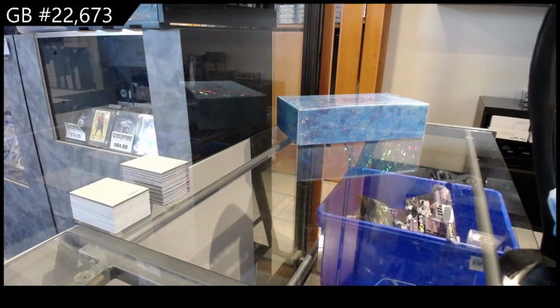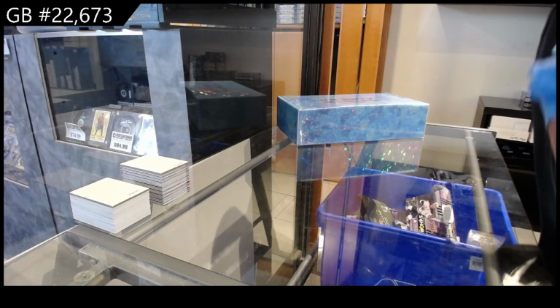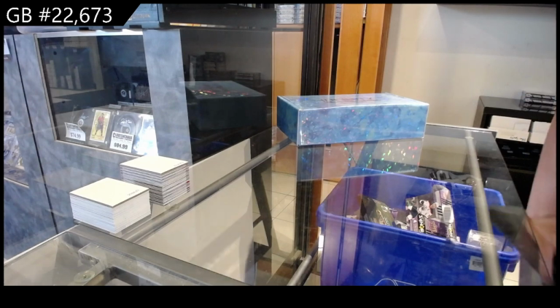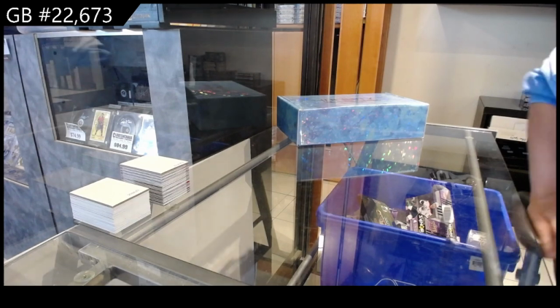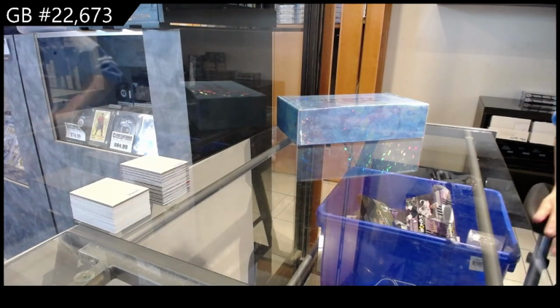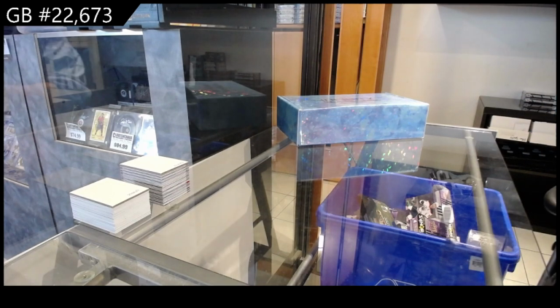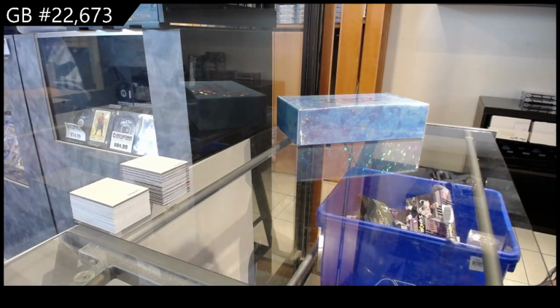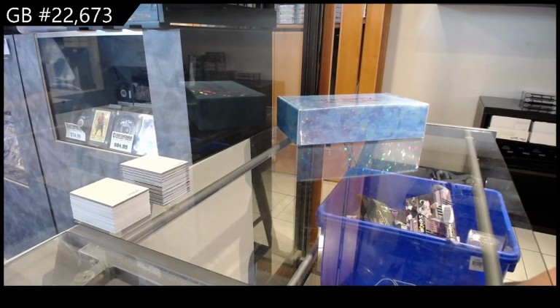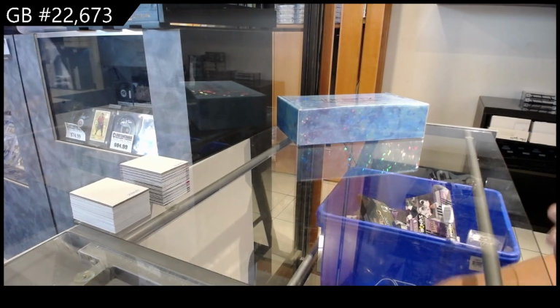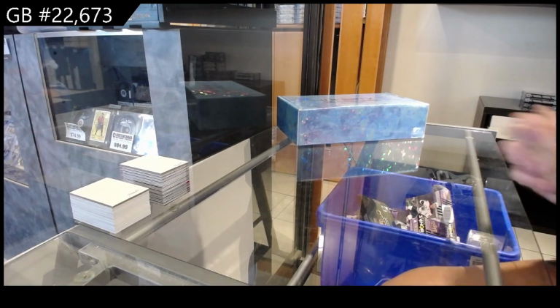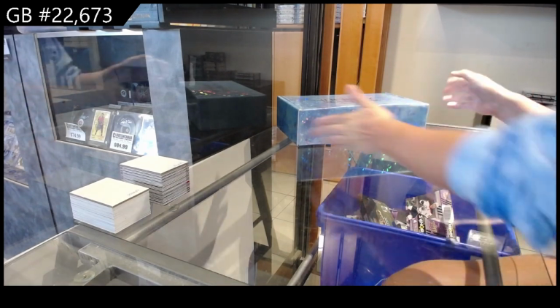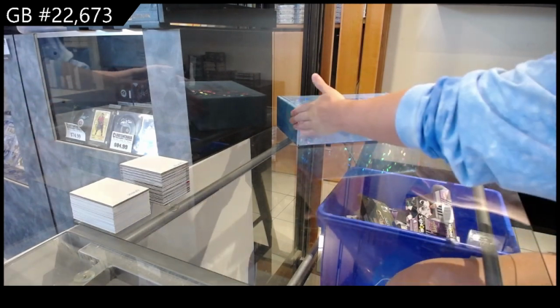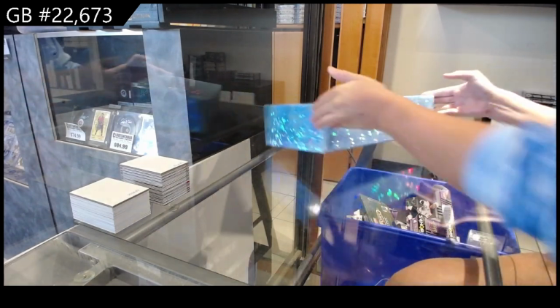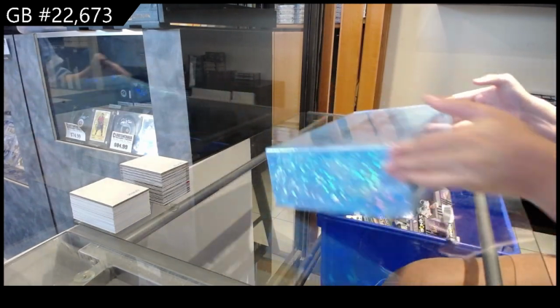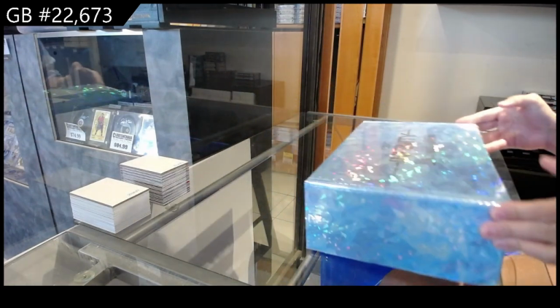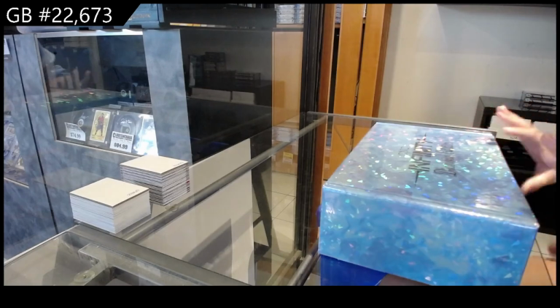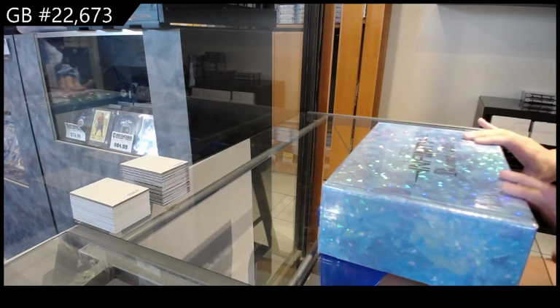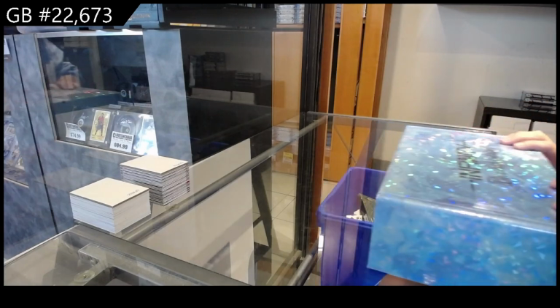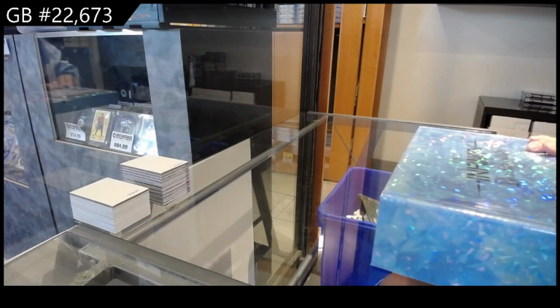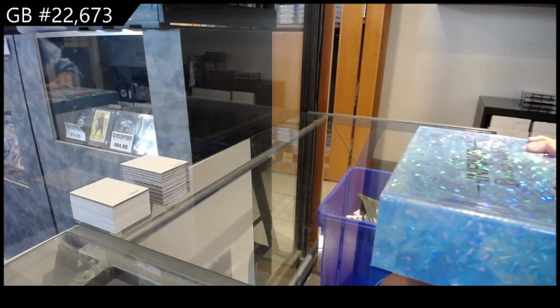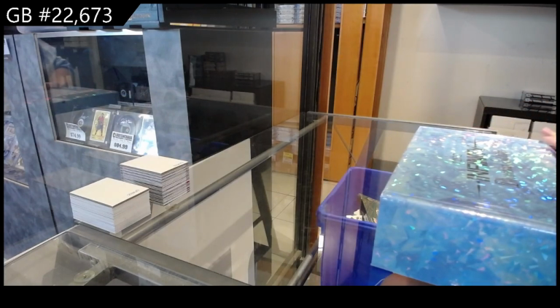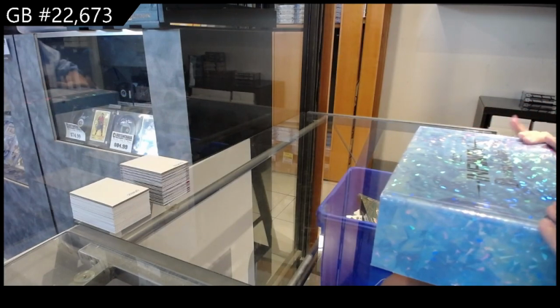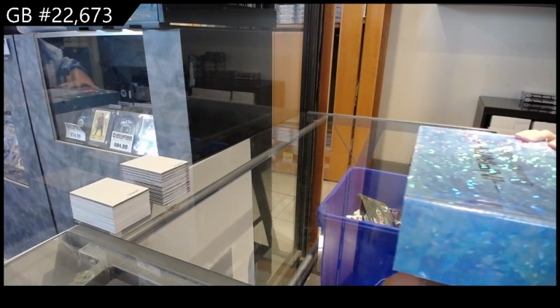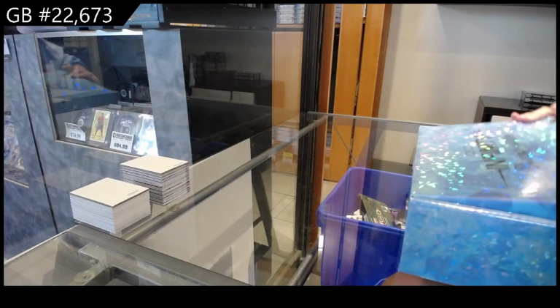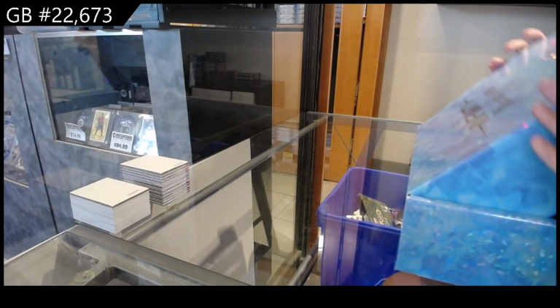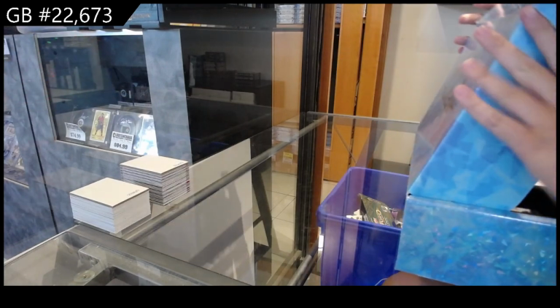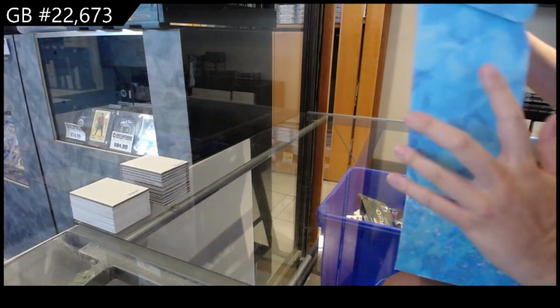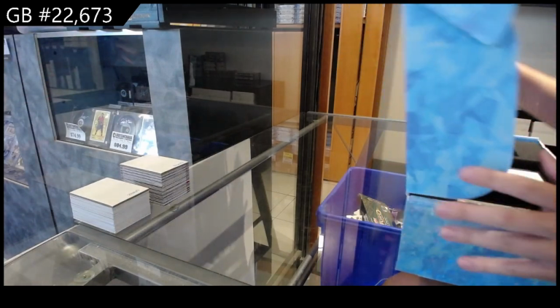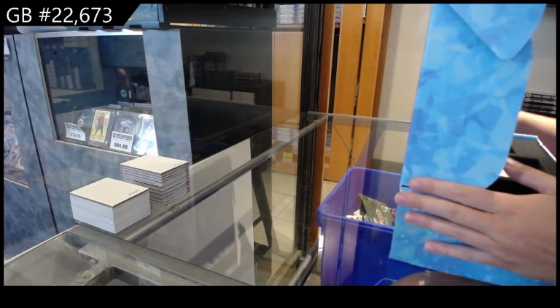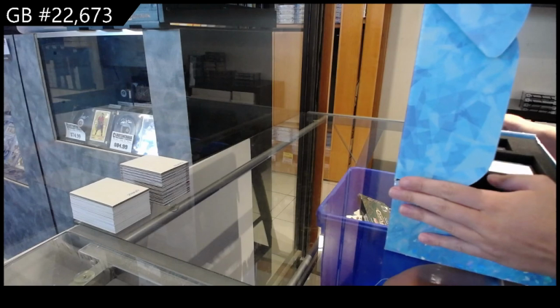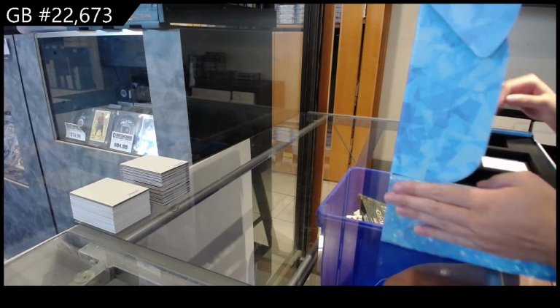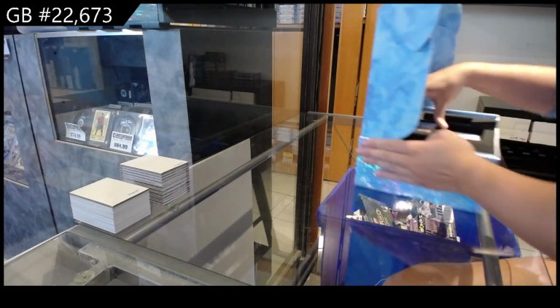Off CNC Group Break 22-673, we have the CNC Infinity Diamond Edition. Okay, what should I open first? Probably this.